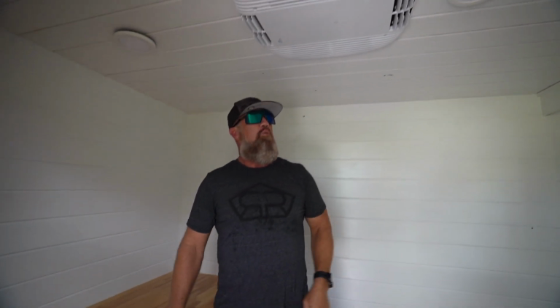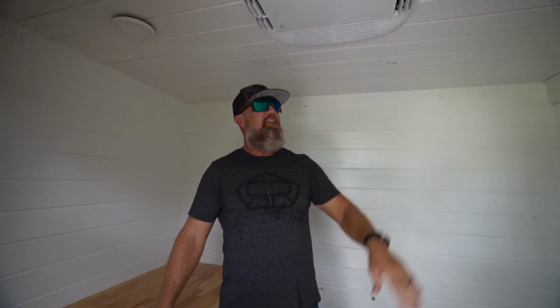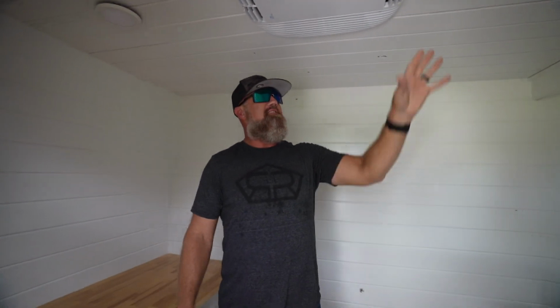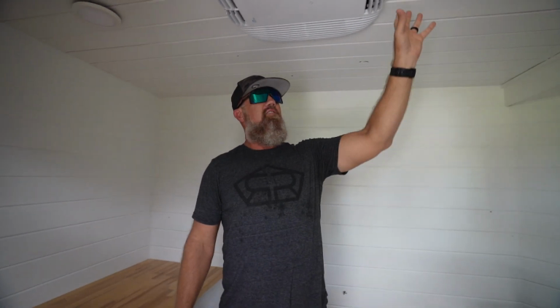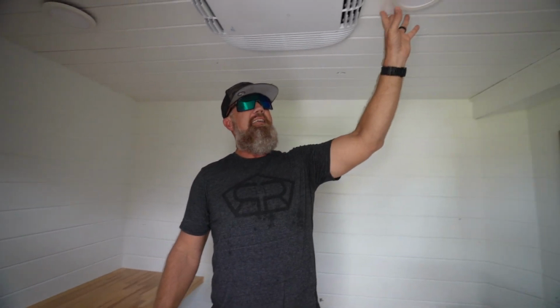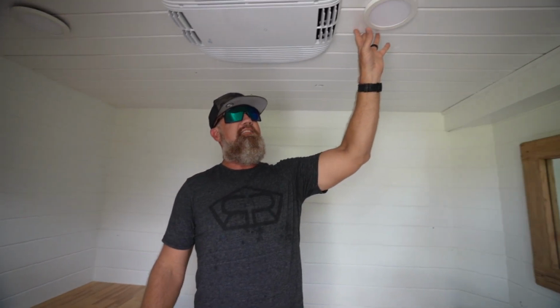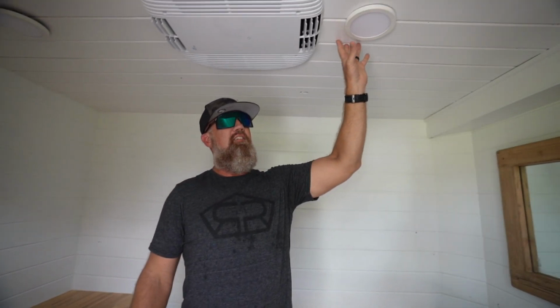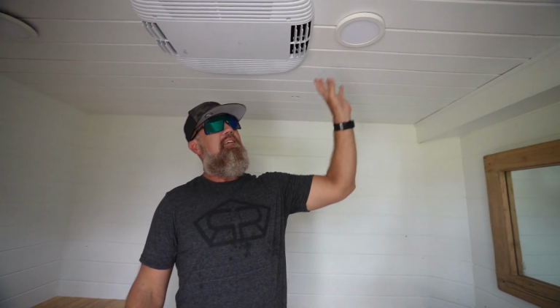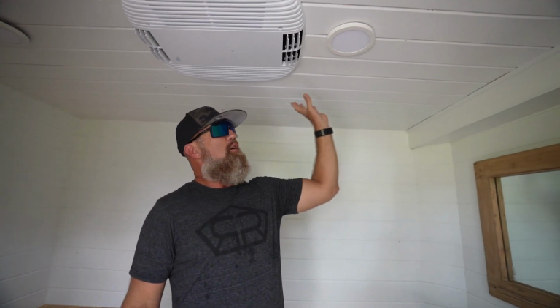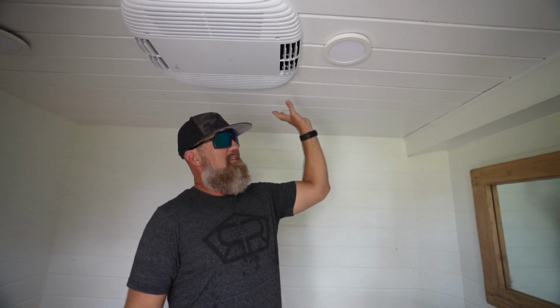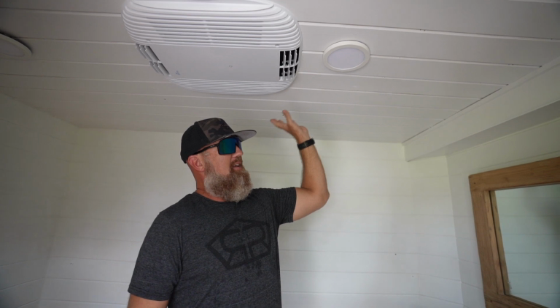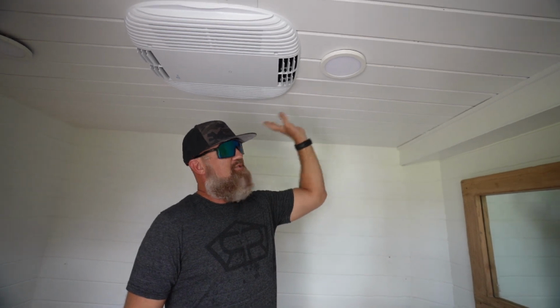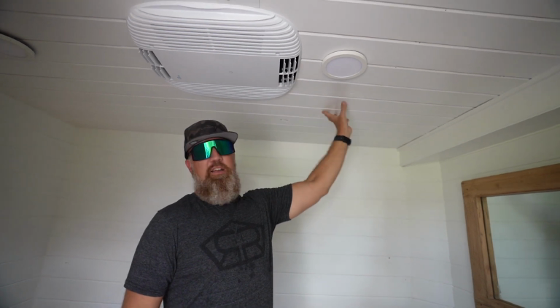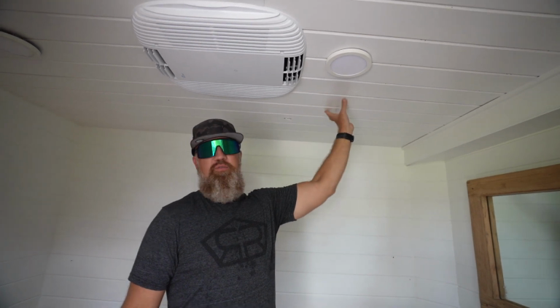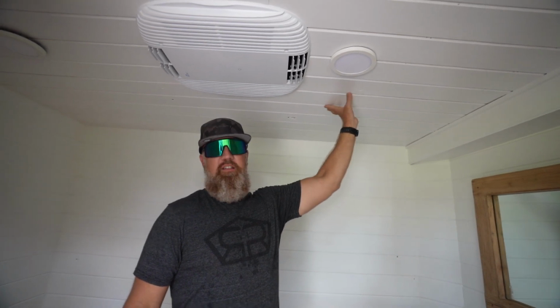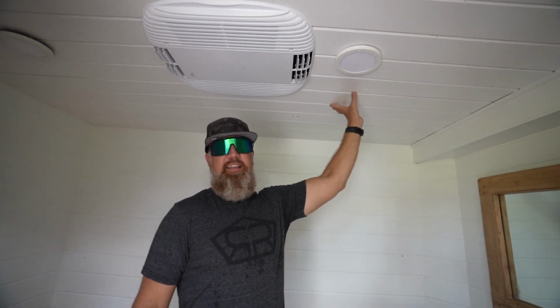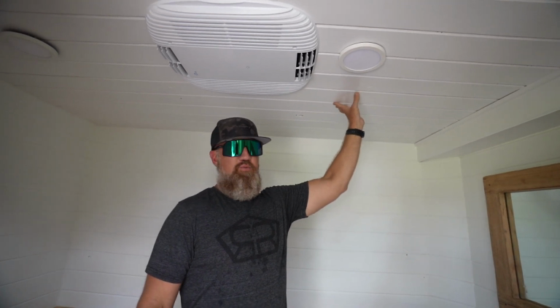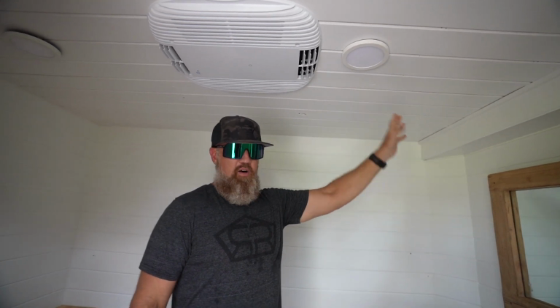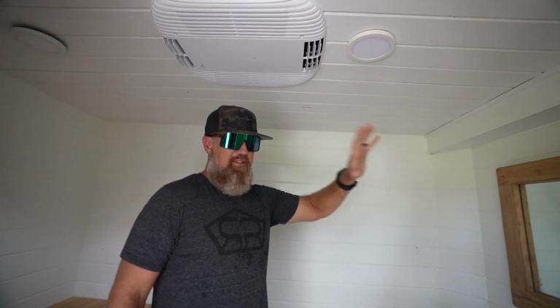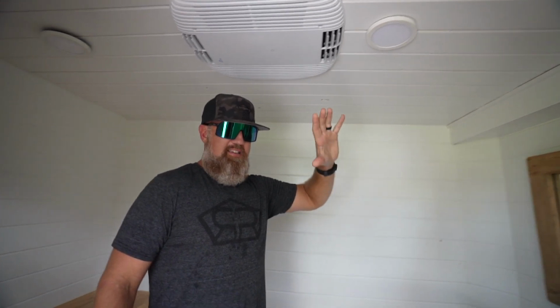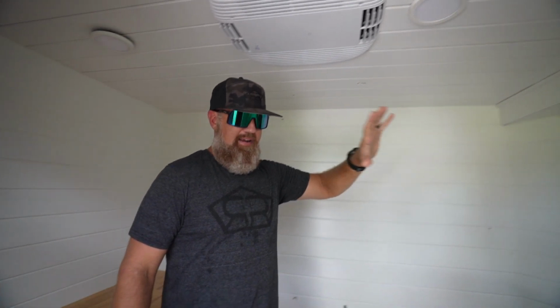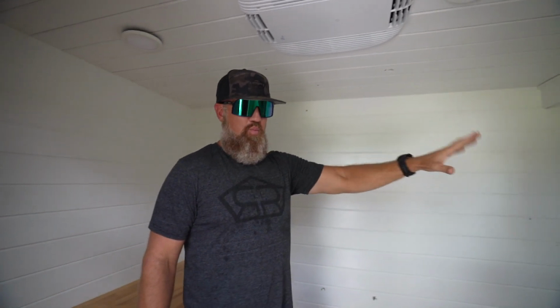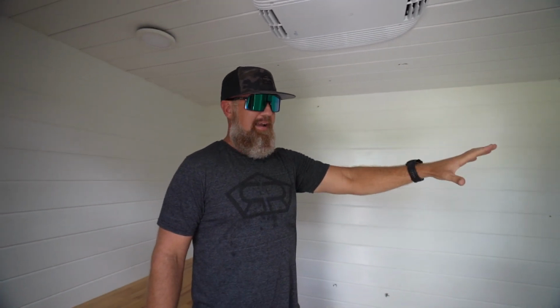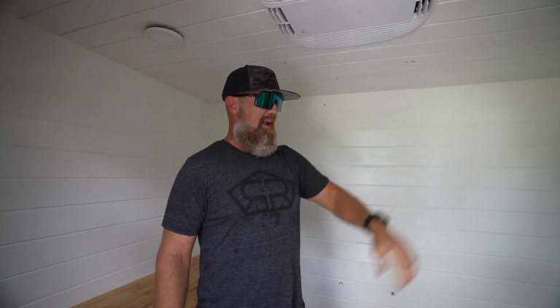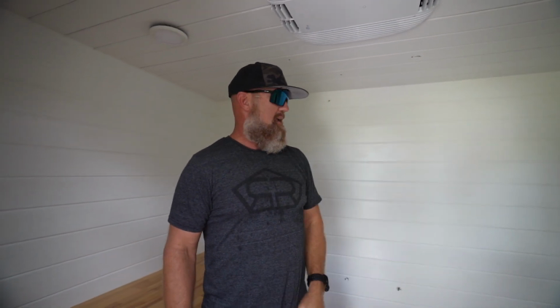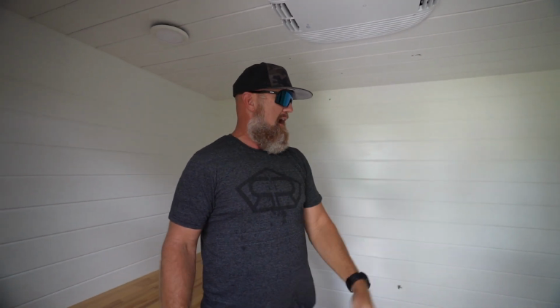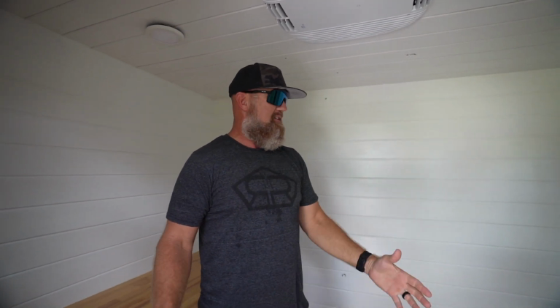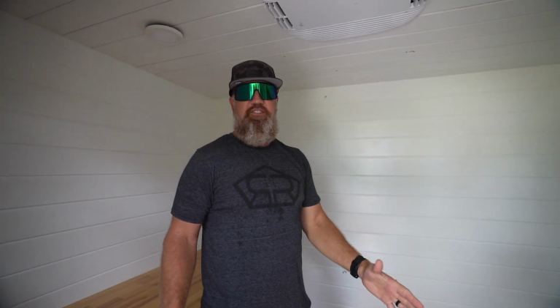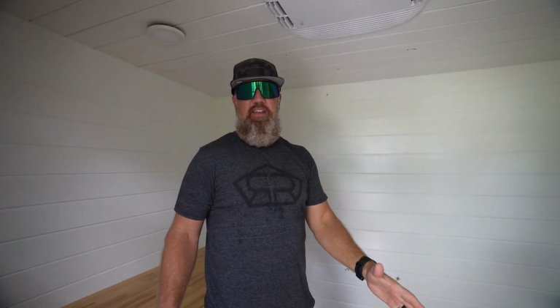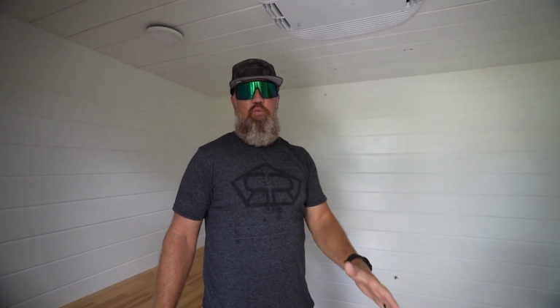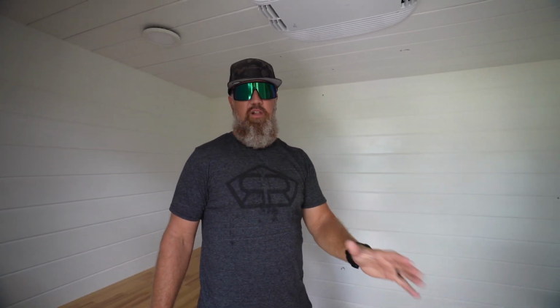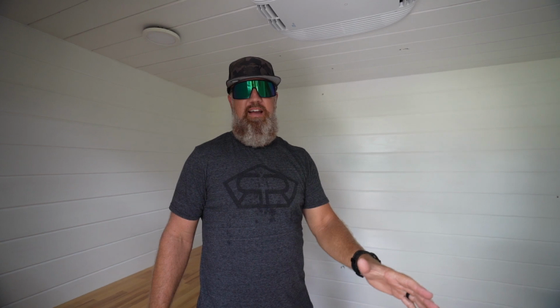We've got this lighting in the ceiling. We did tongue and groove ceiling in here as well. Everything is painted white and in my opinion it's turned out really nice.